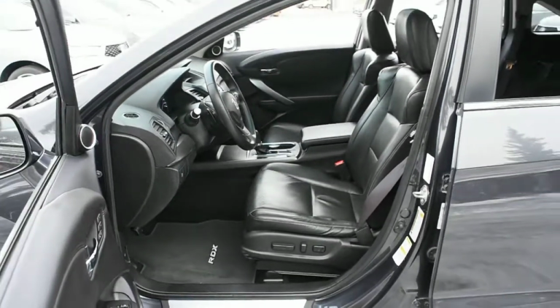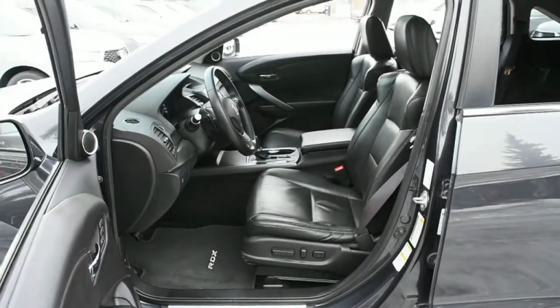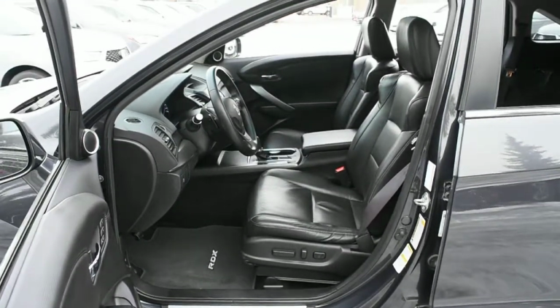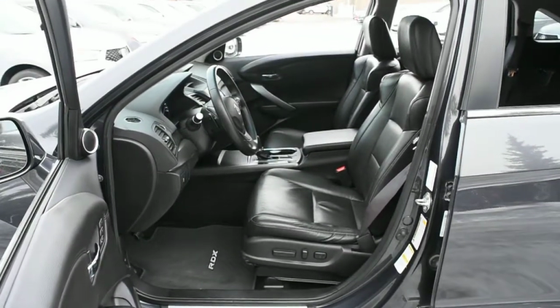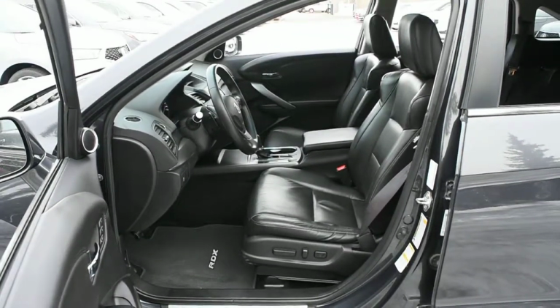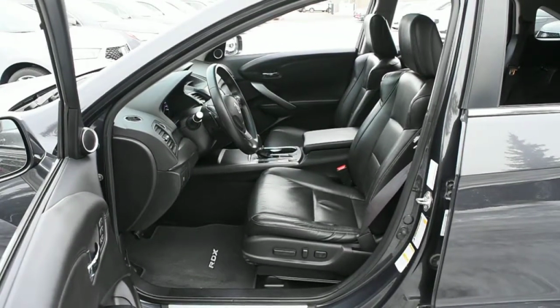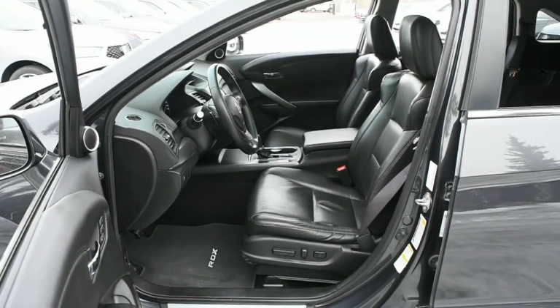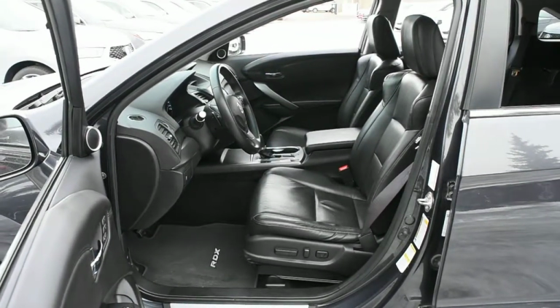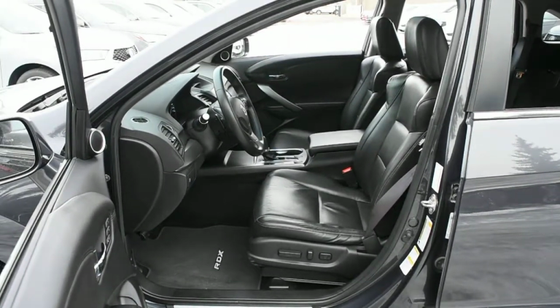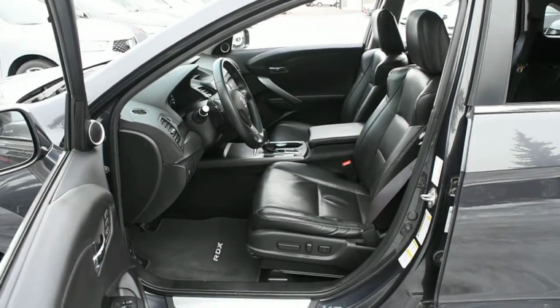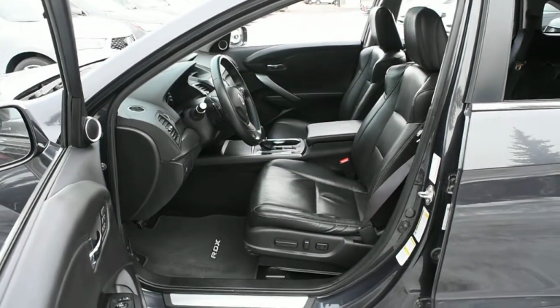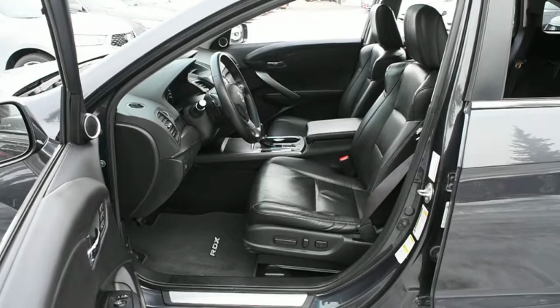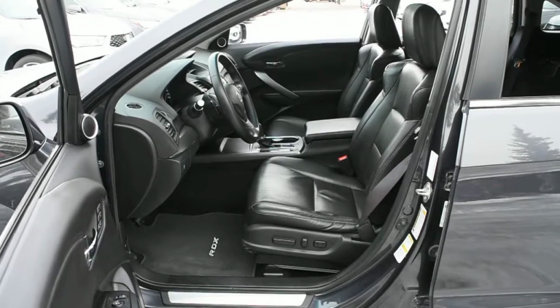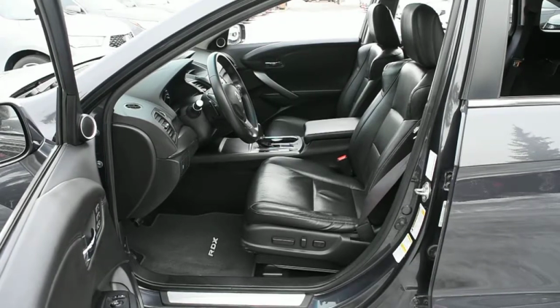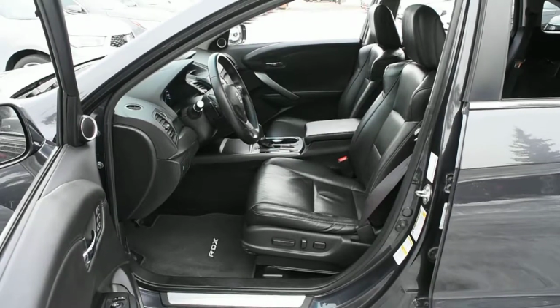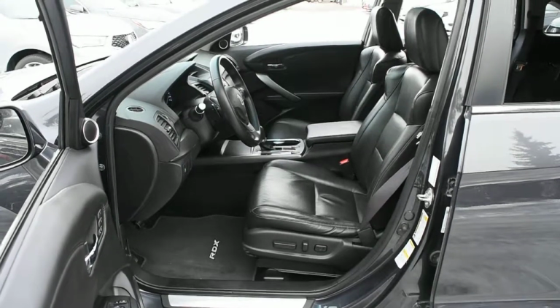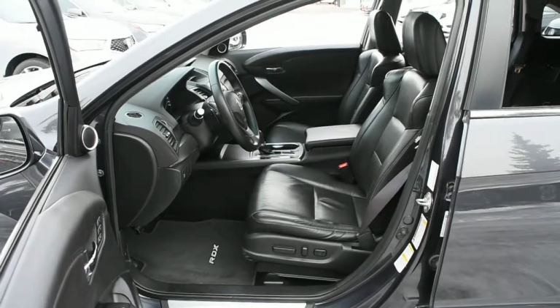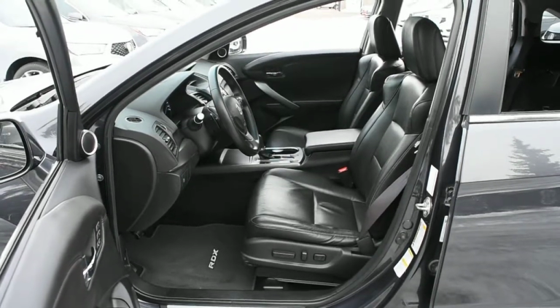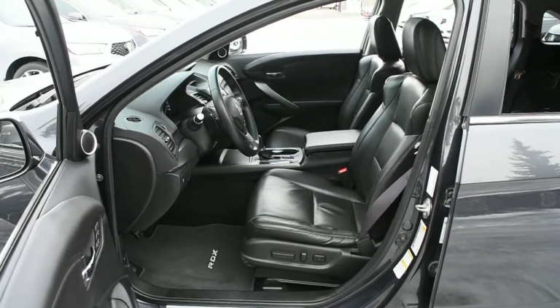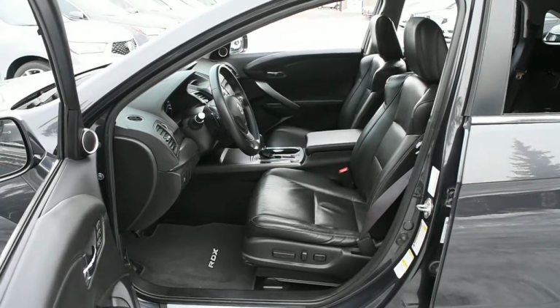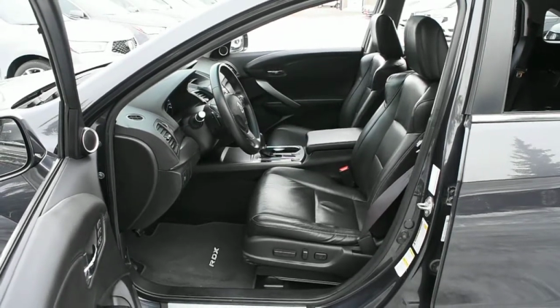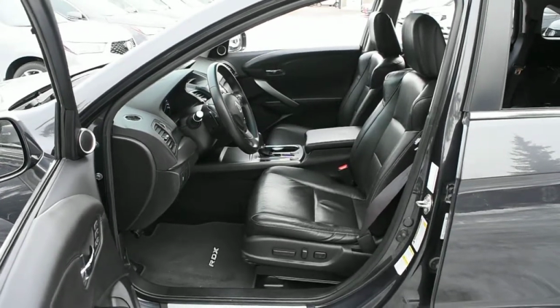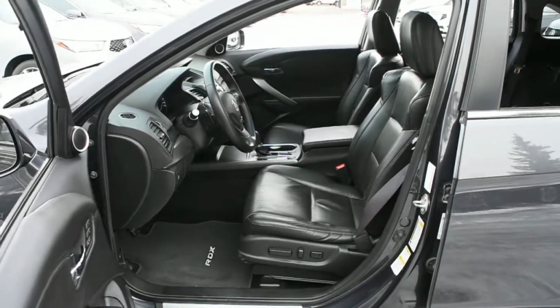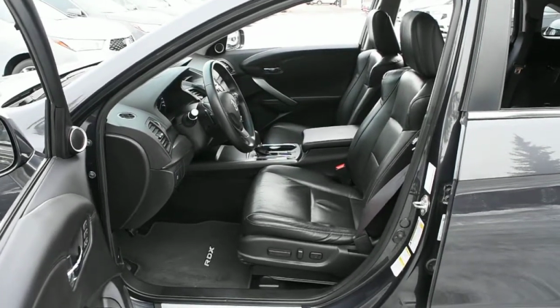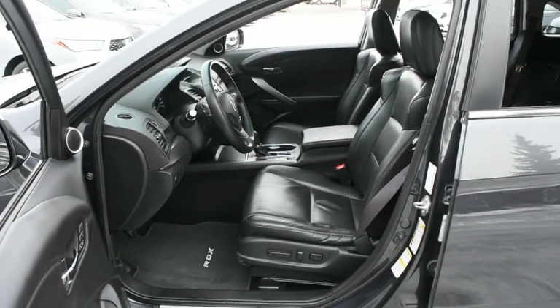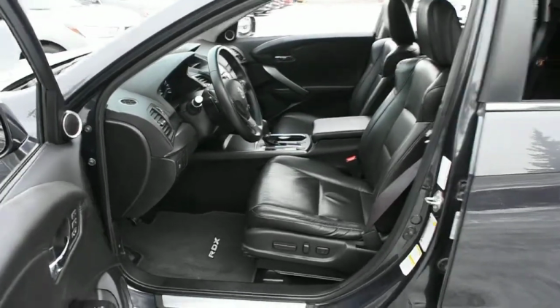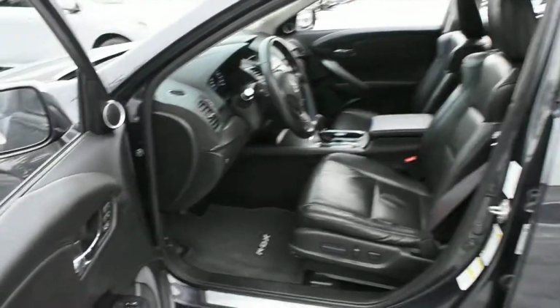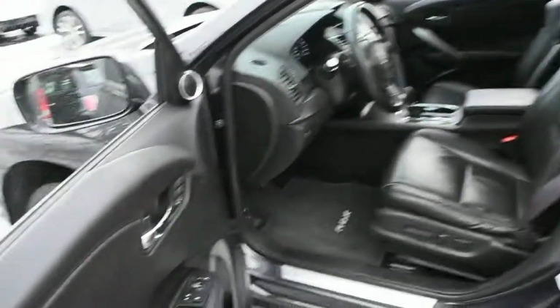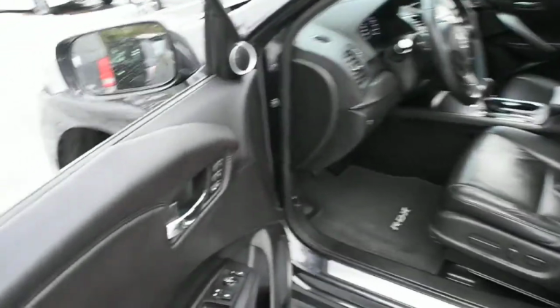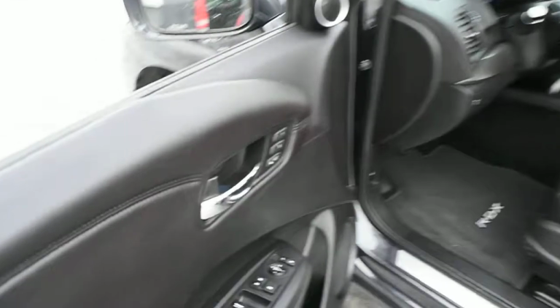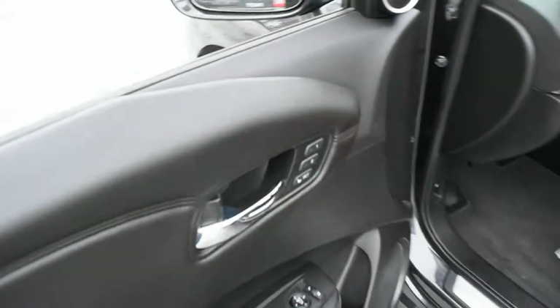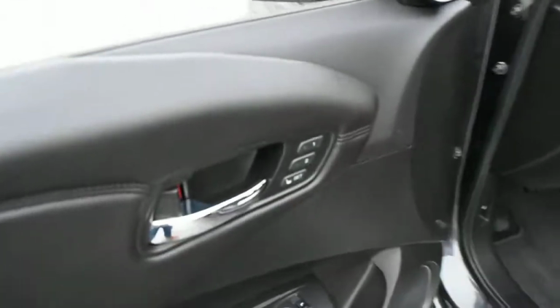Now for the cabin itself, it's upgraded to perforated ebony leather. Front seating is 8-way power adjustable with heated elements. The driver's seat memory is located on the side.